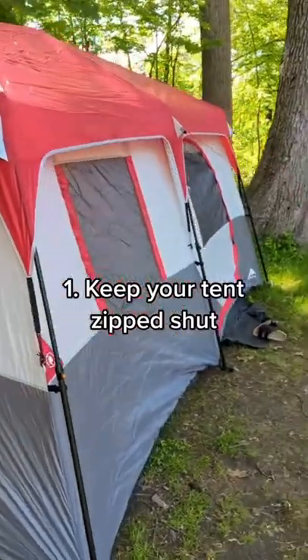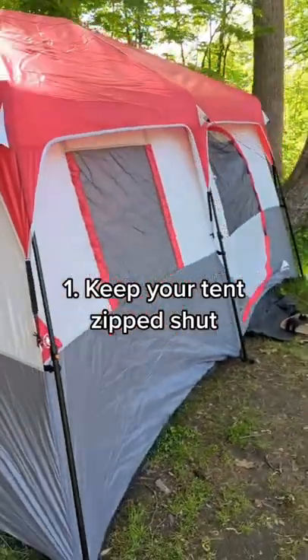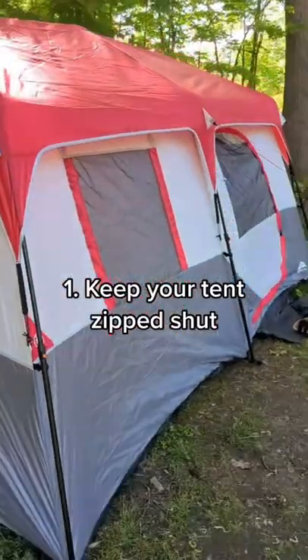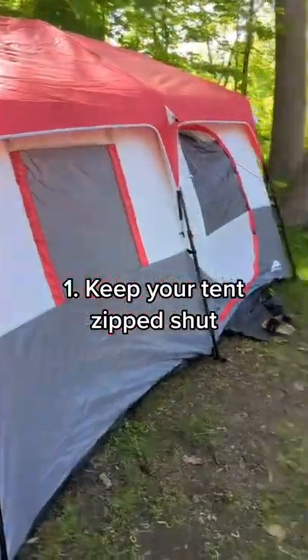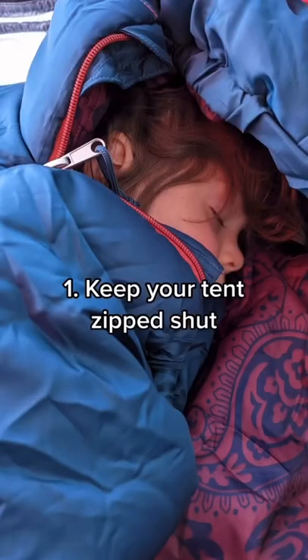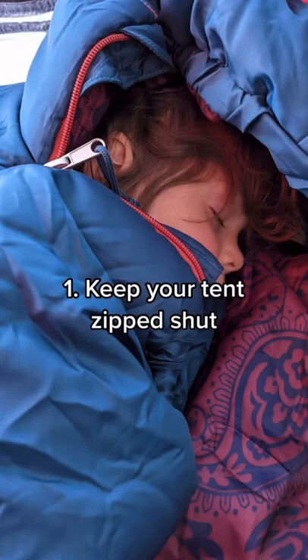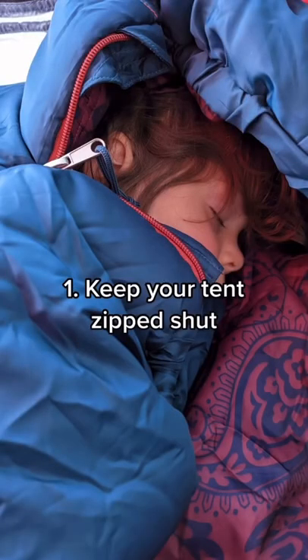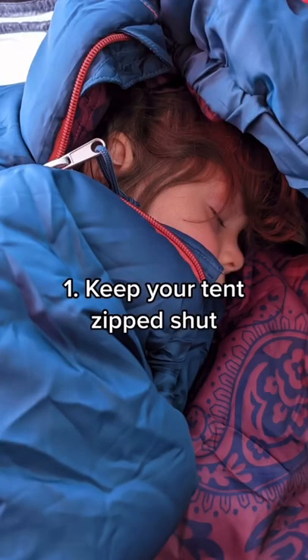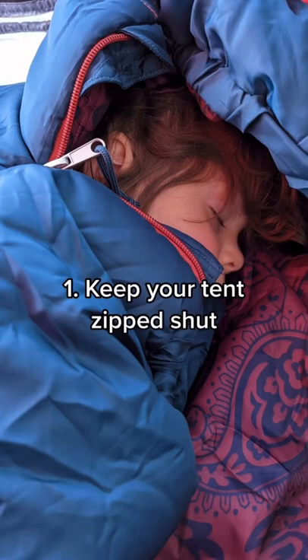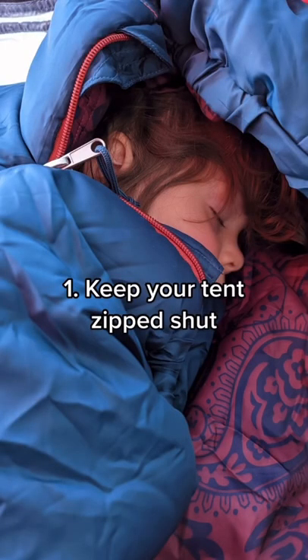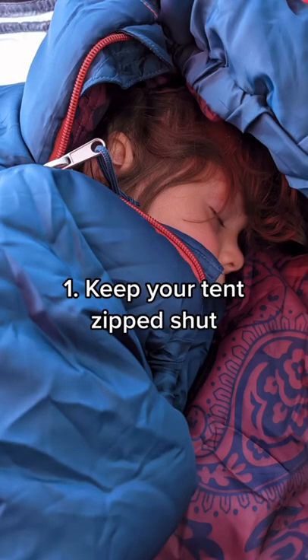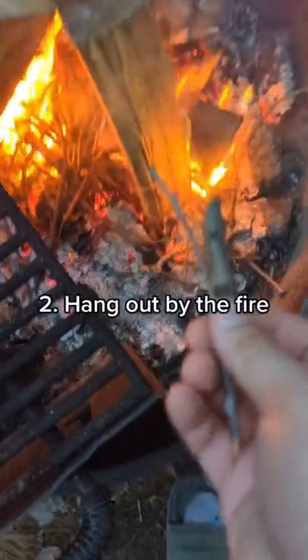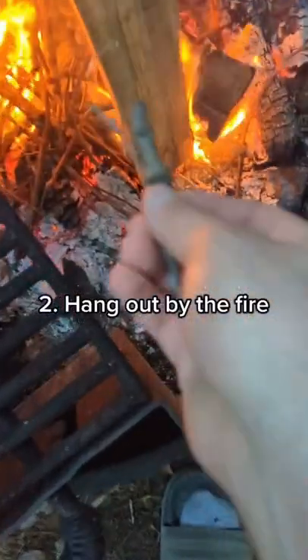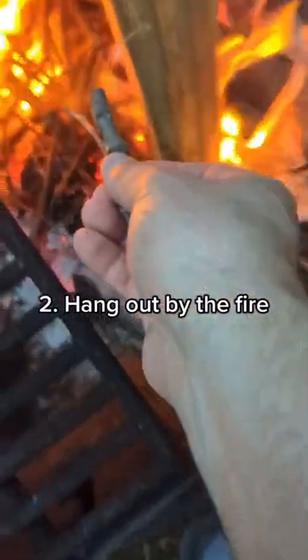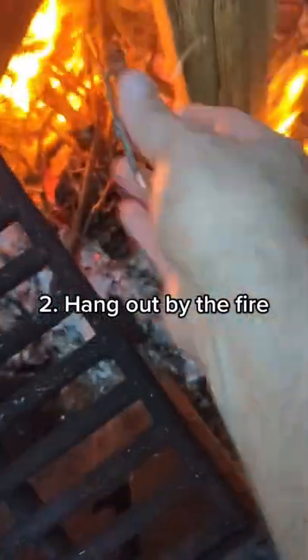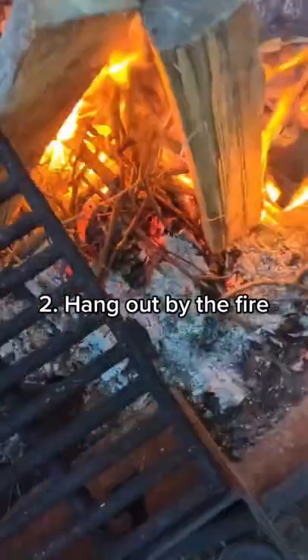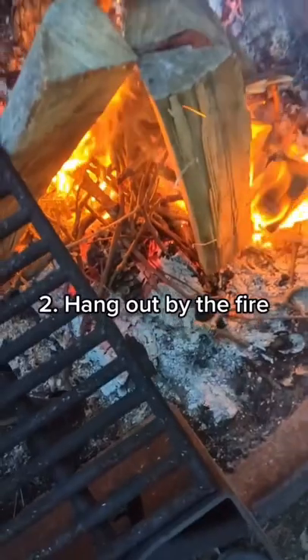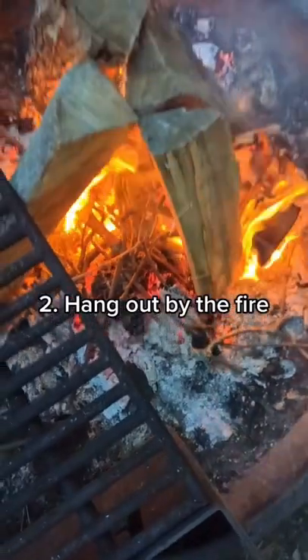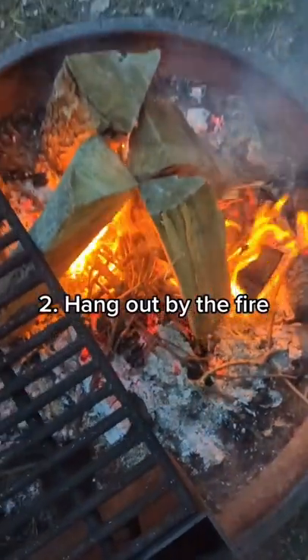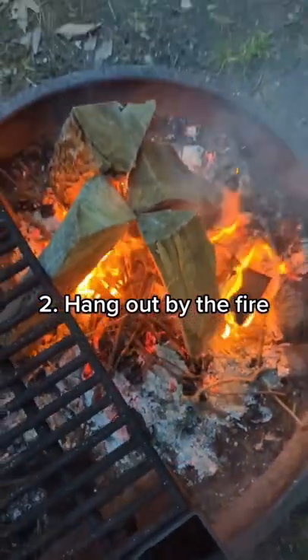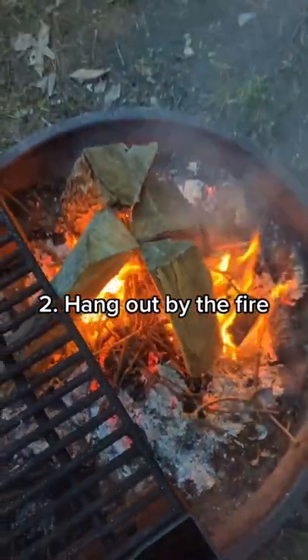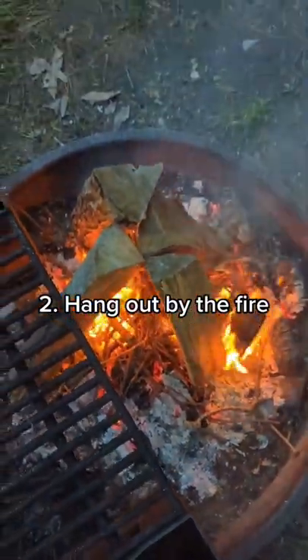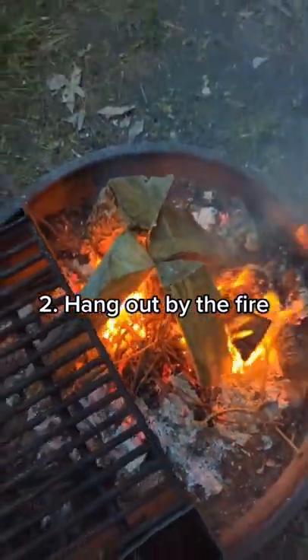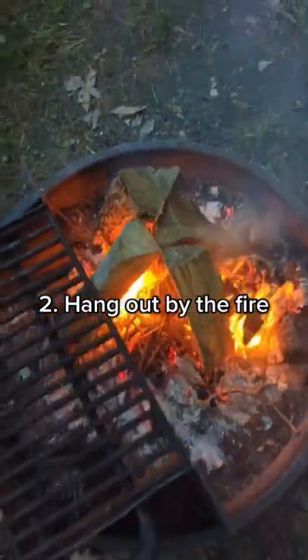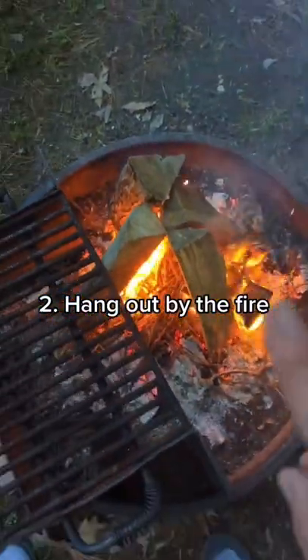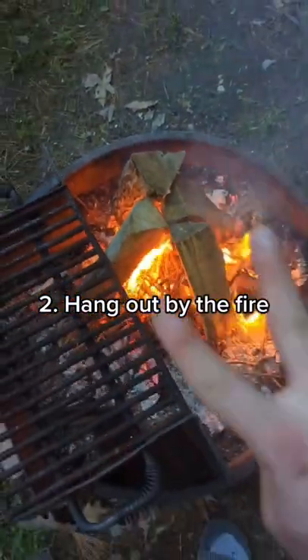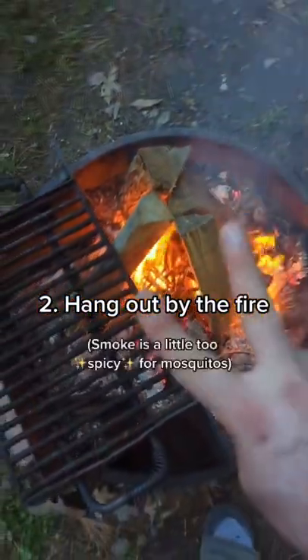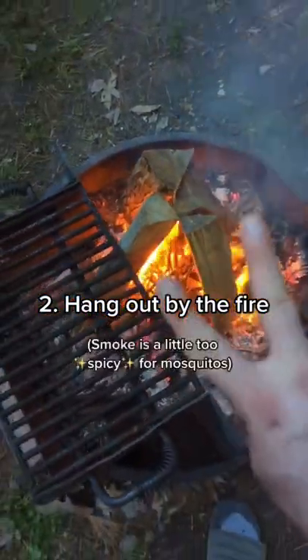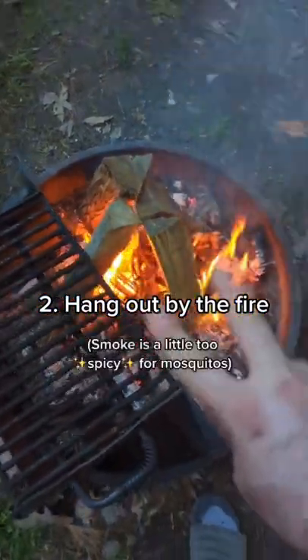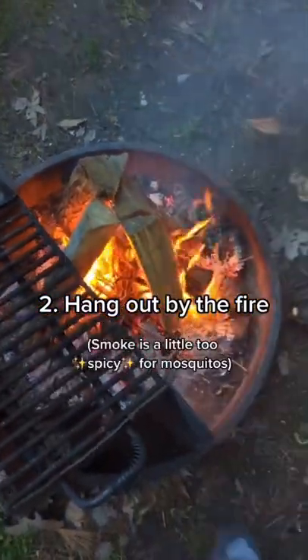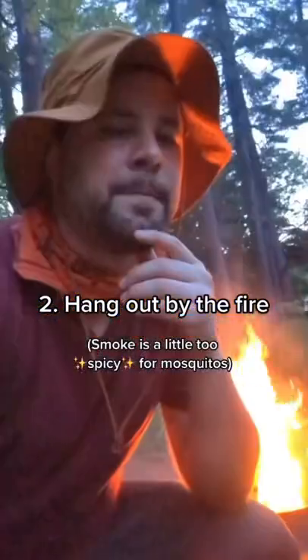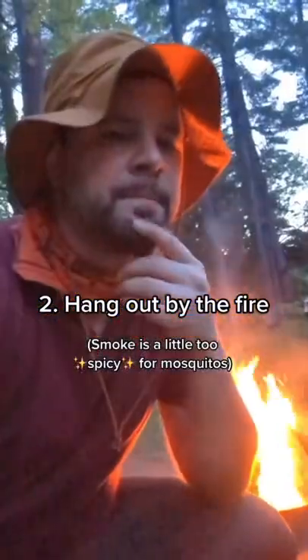Few things are as noisy as a mosquito when you're trying to sleep. A well-built fire will also keep mosquitoes at bay. Build something that's easy to keep burning if you're going to be by the fireside a while.